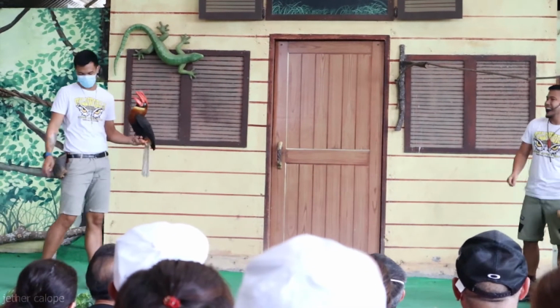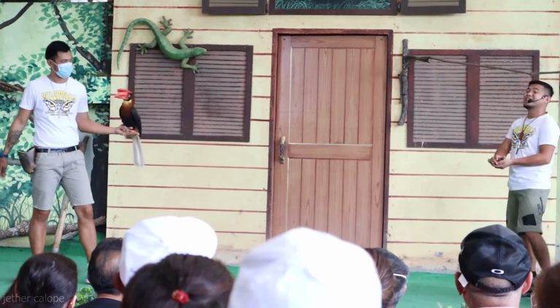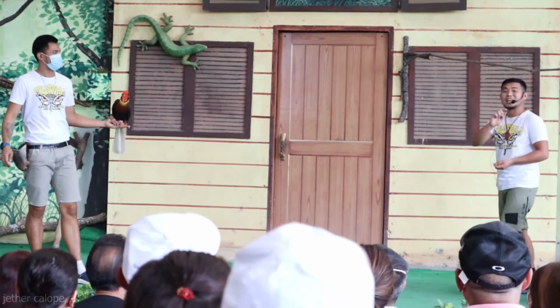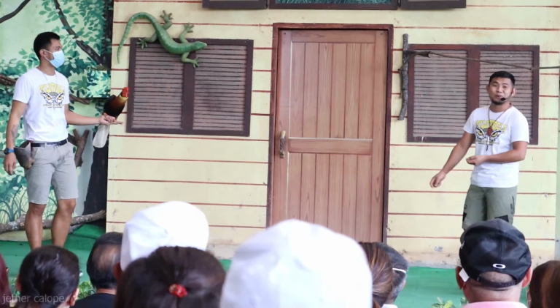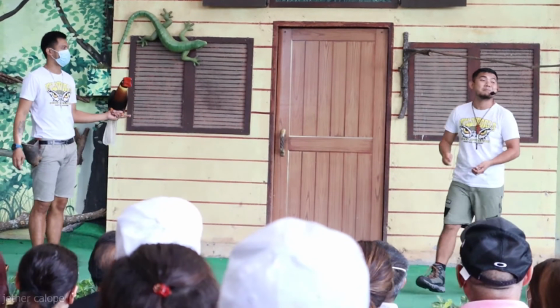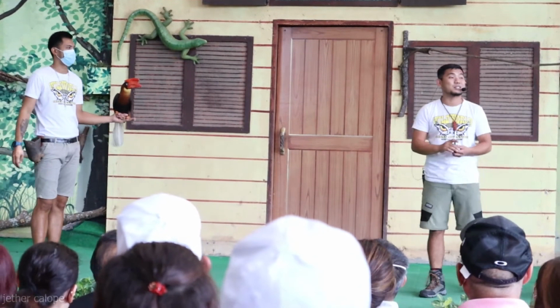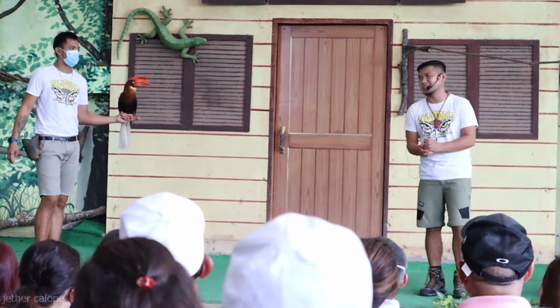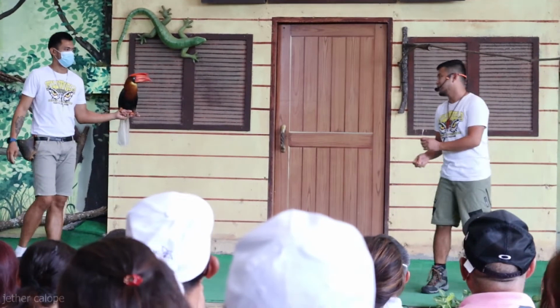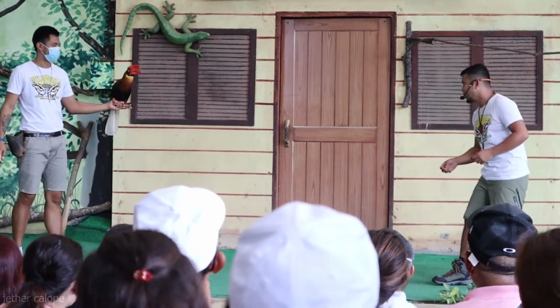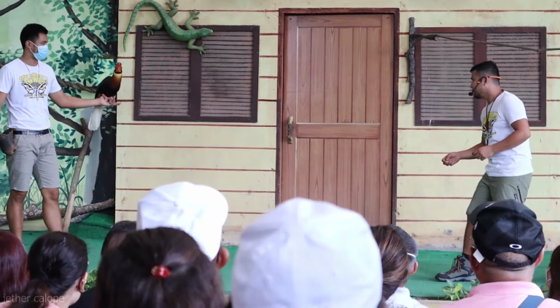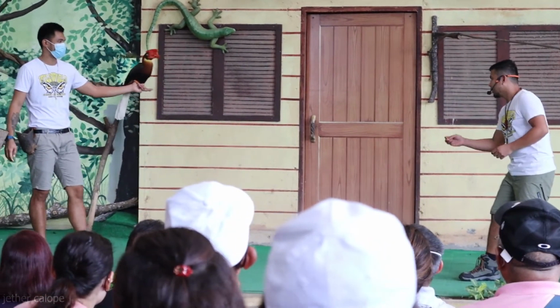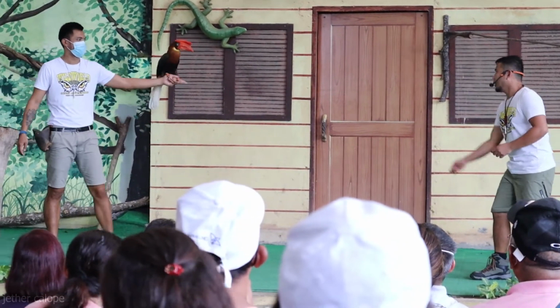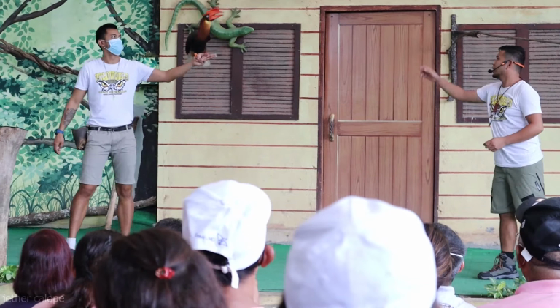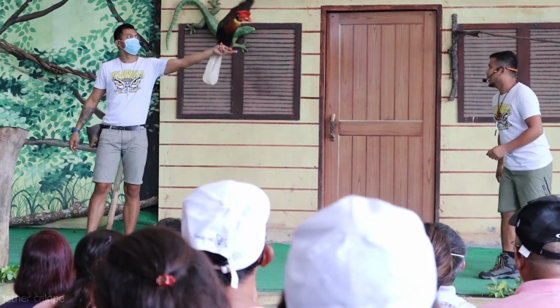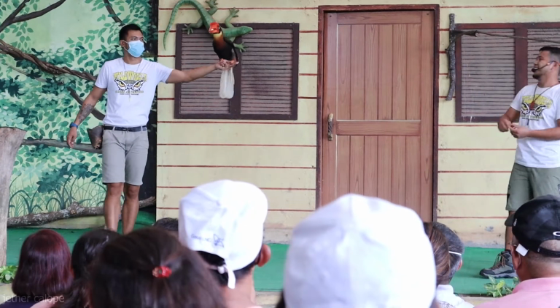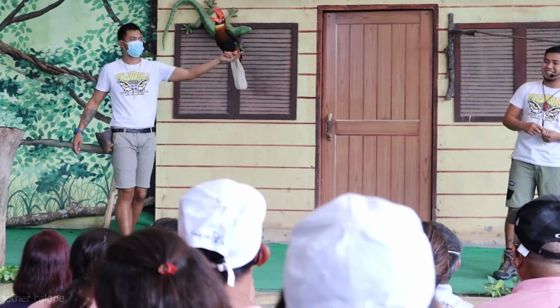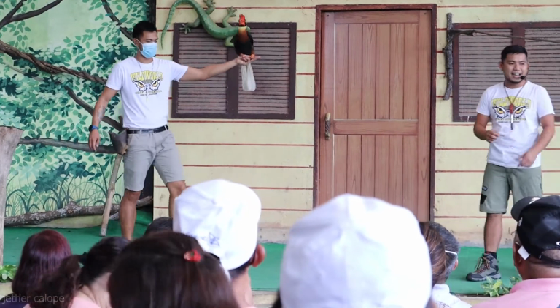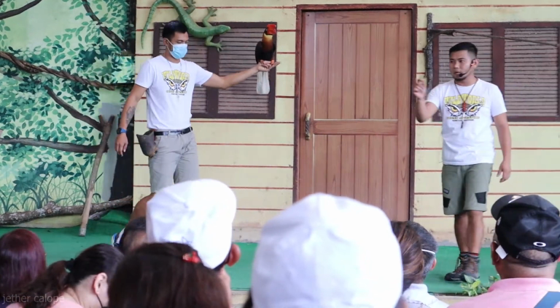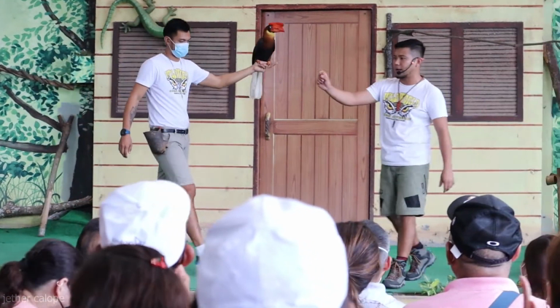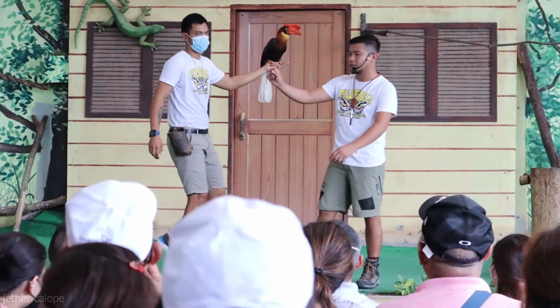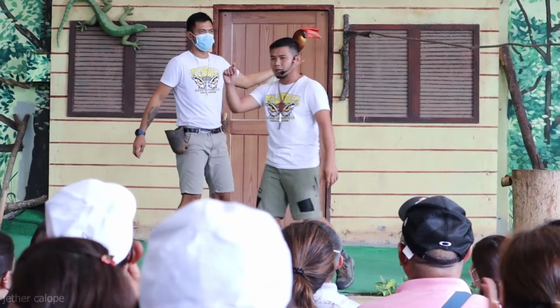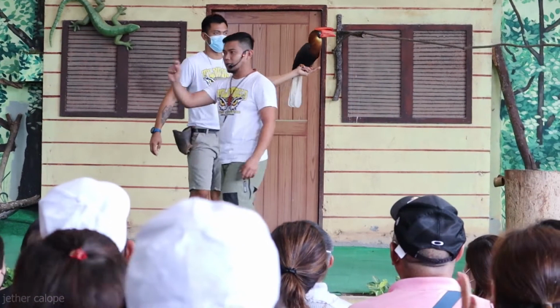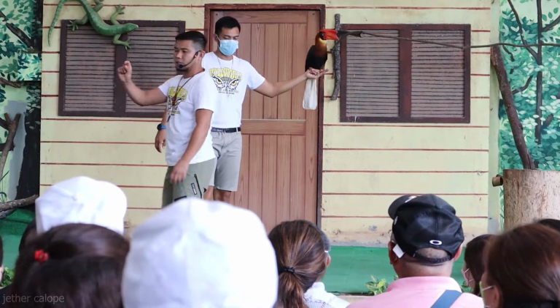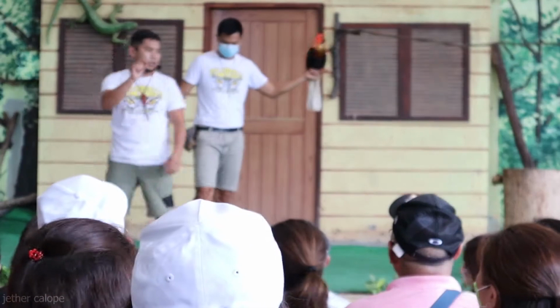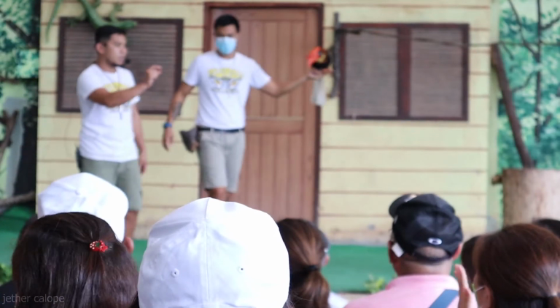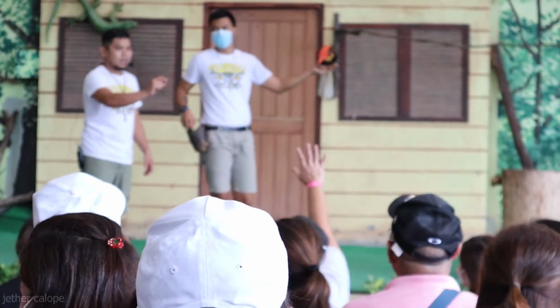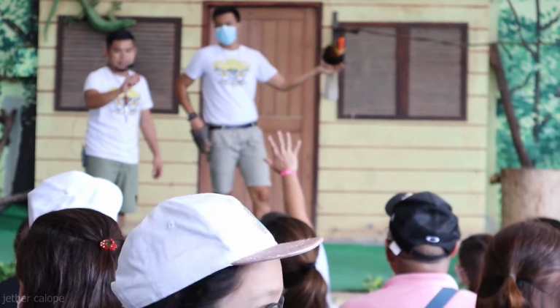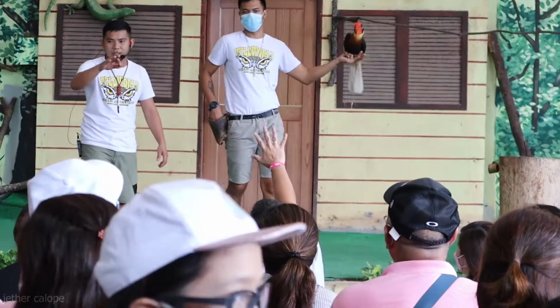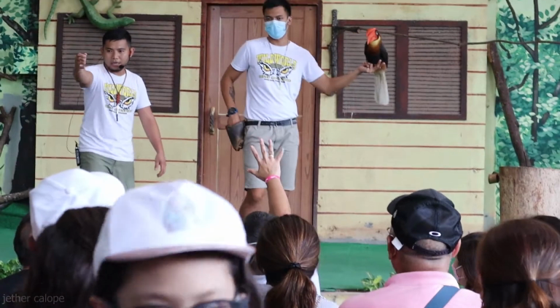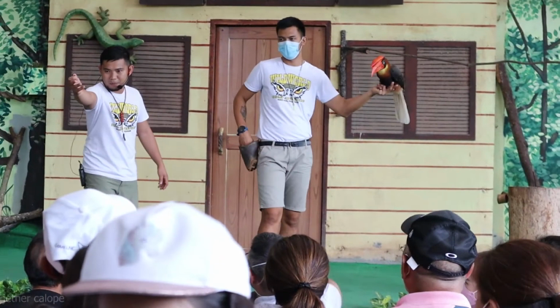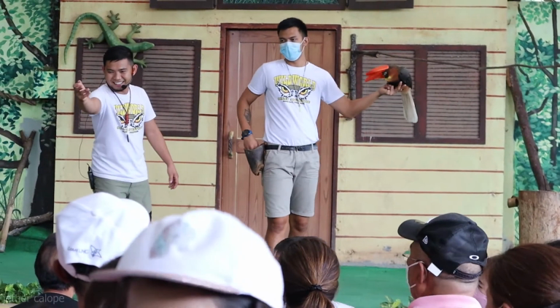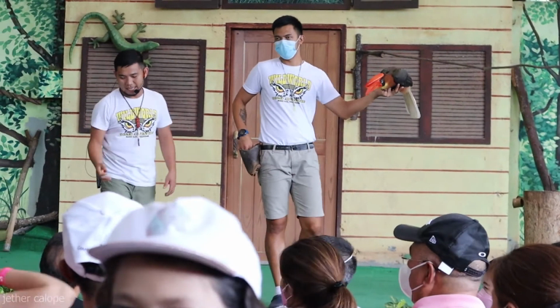And they can also catch their food in mid-air, just like this. Ready, Noi? And... there you go! So we want to try and give some treats to Noi Noi. Come here, yeah. Come up front.